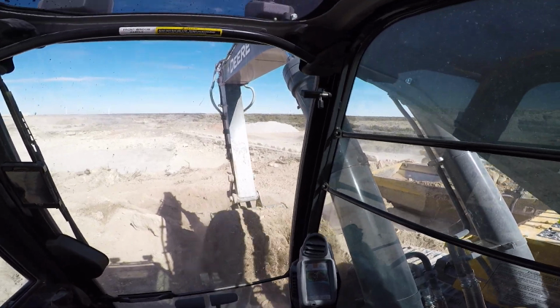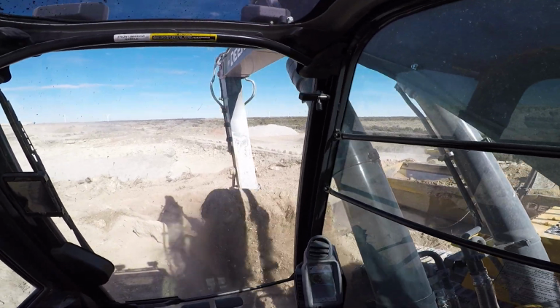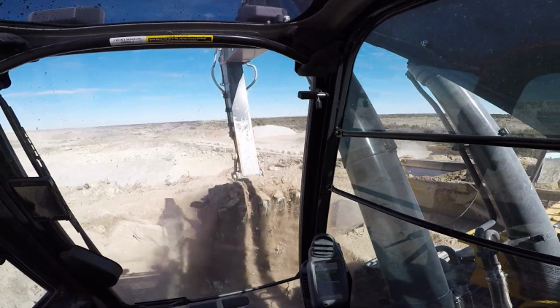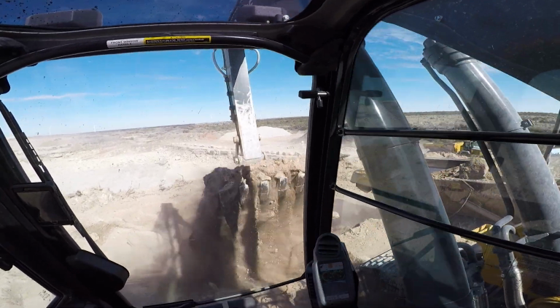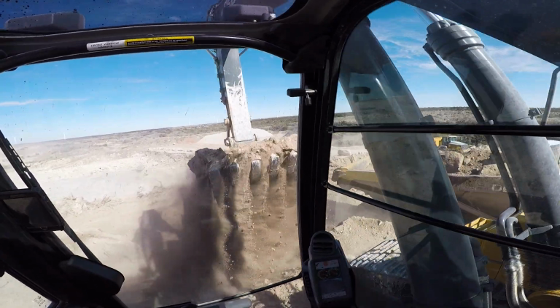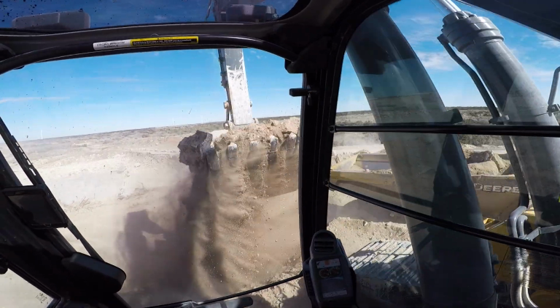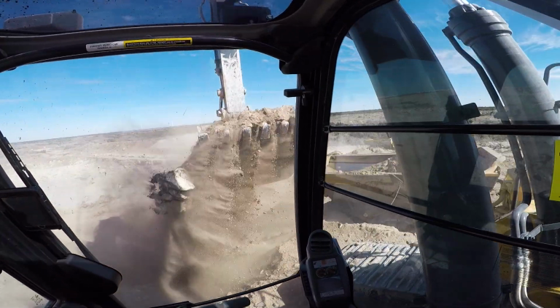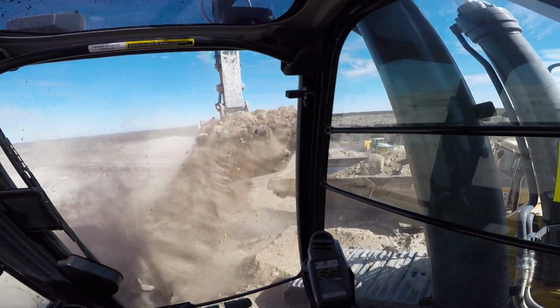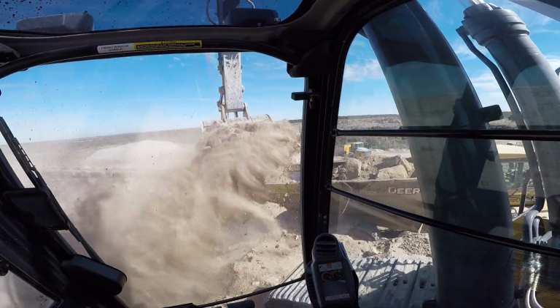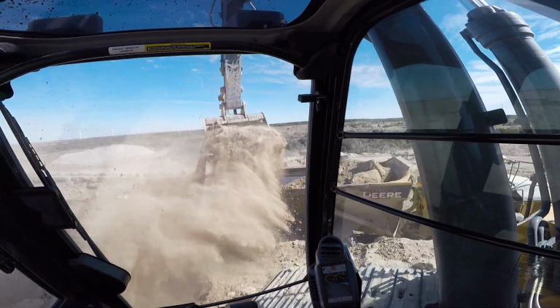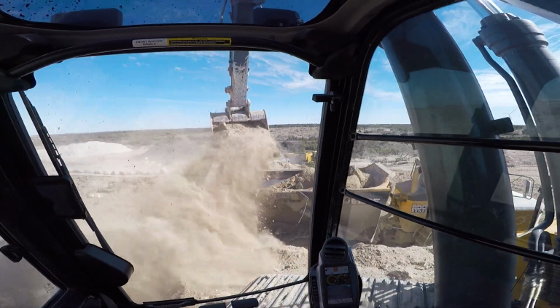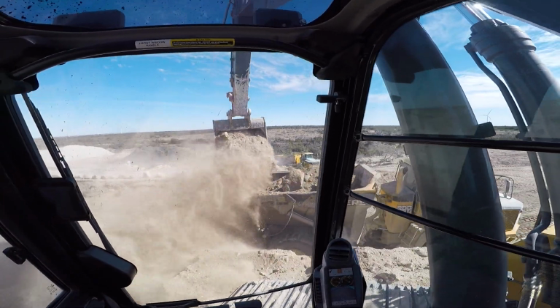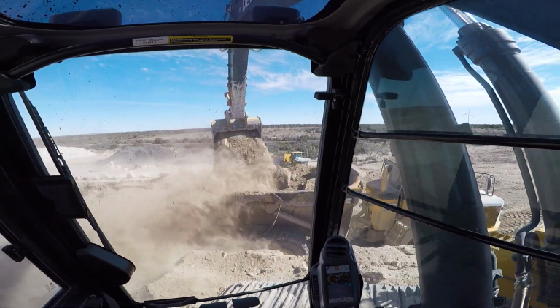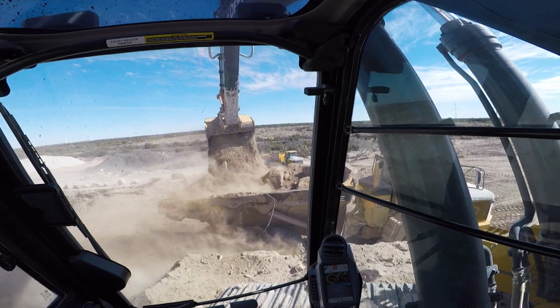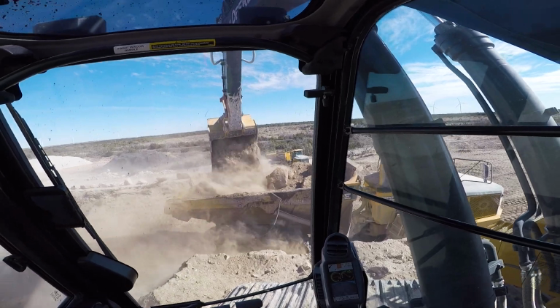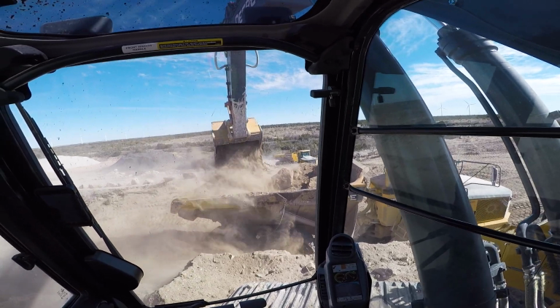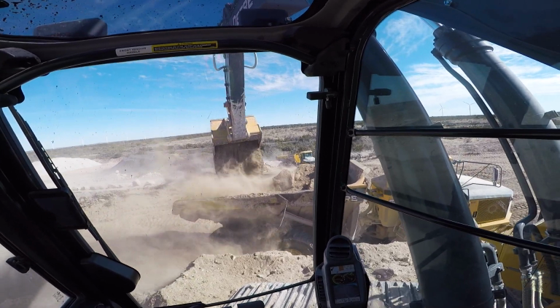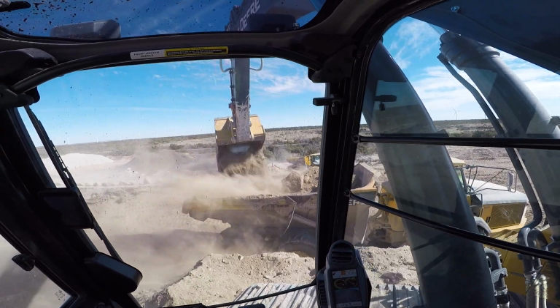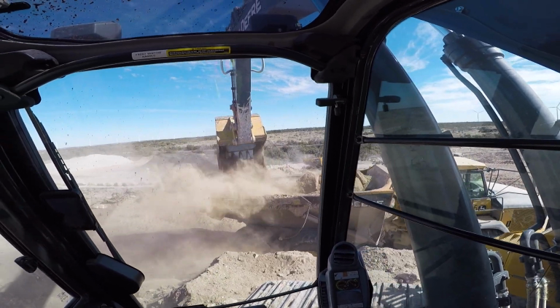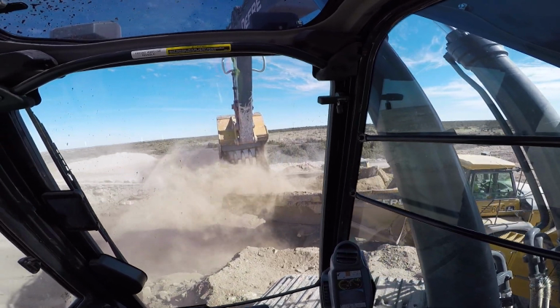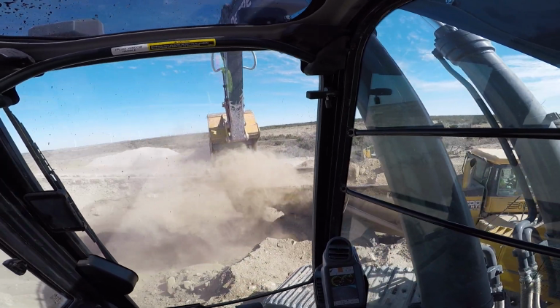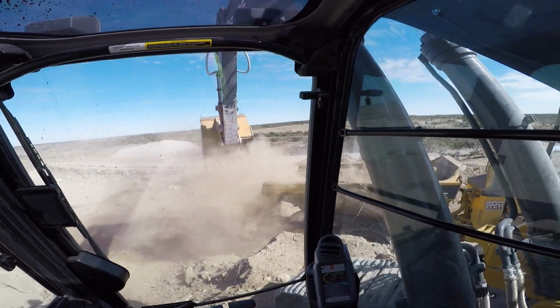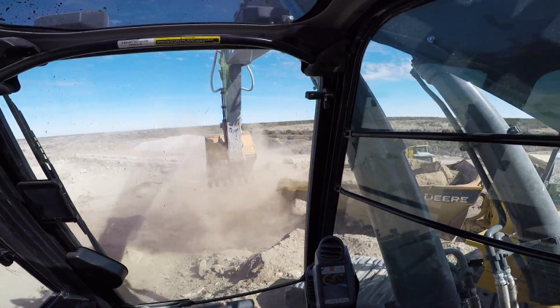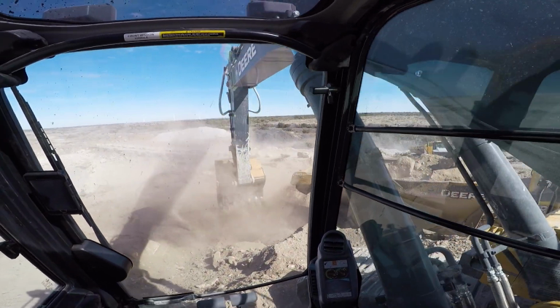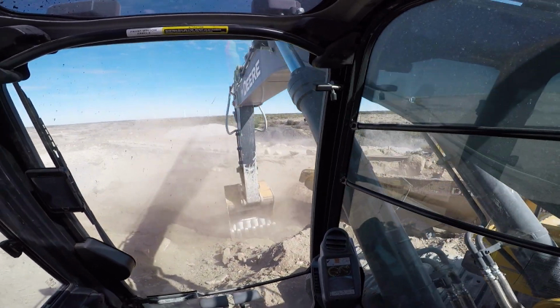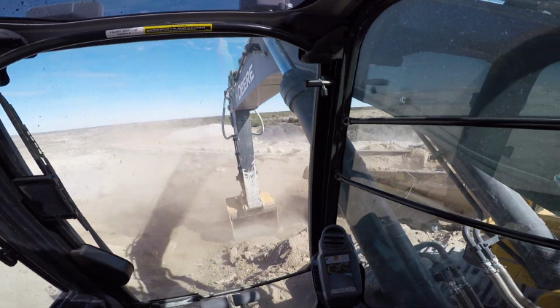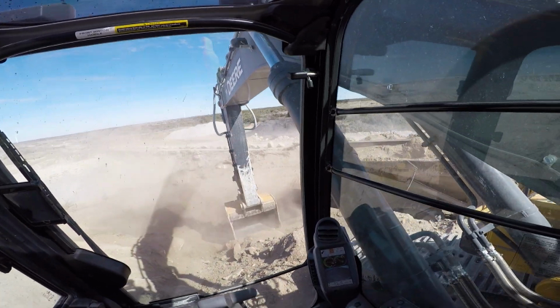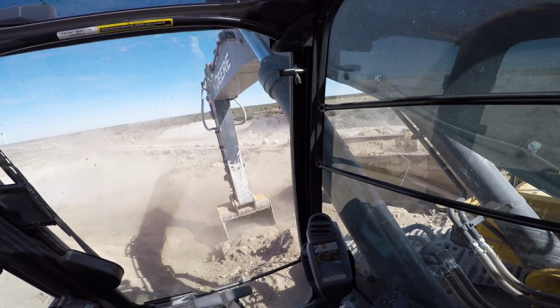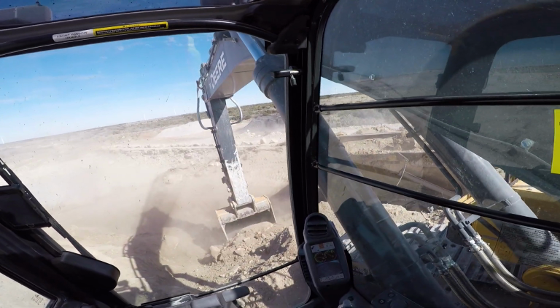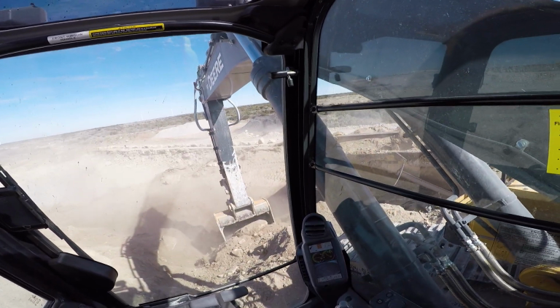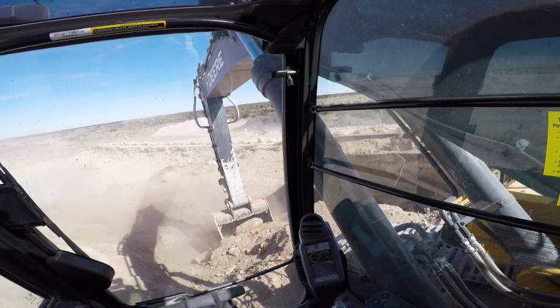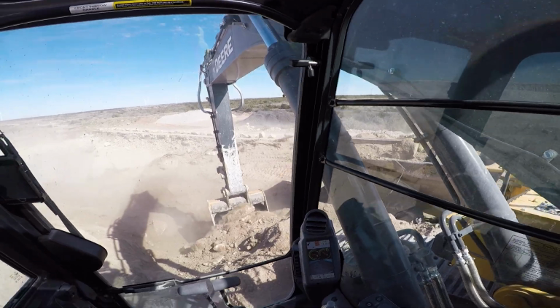Now at Cici's, you can order your own personal pizza. There's thousands of ways to customize it your way, included with your buffet. Just find a location at Cici's.